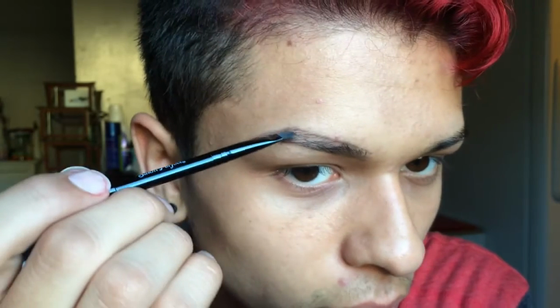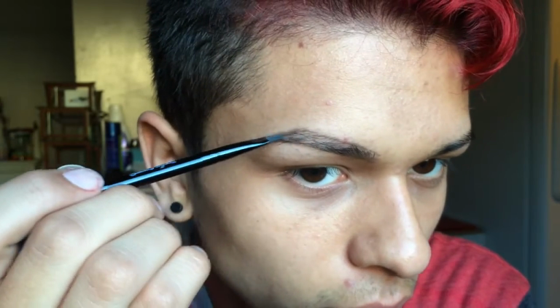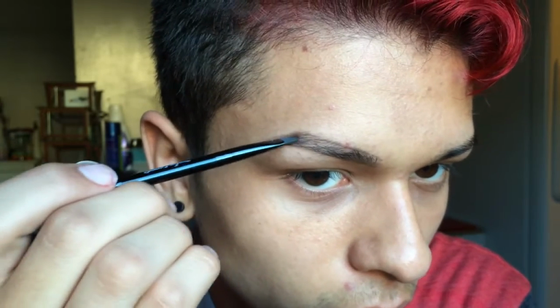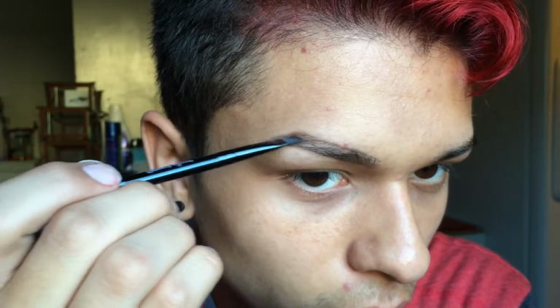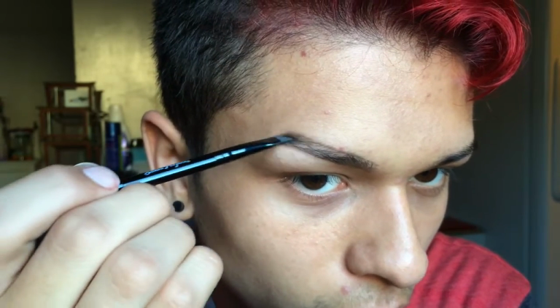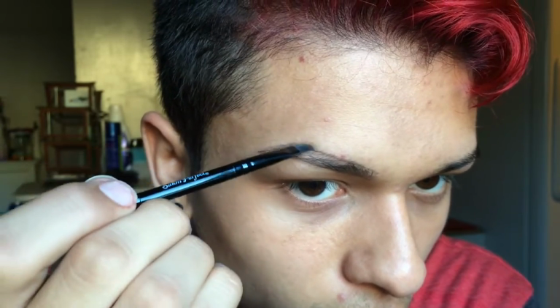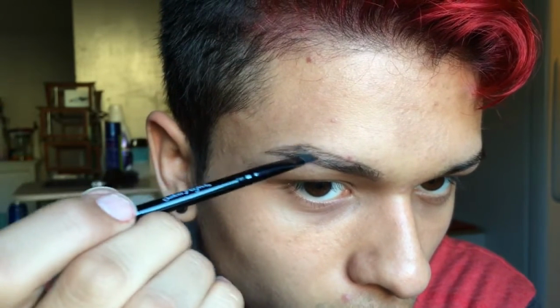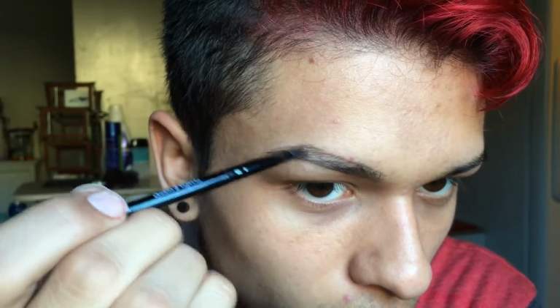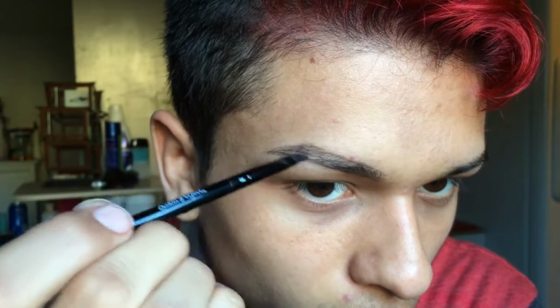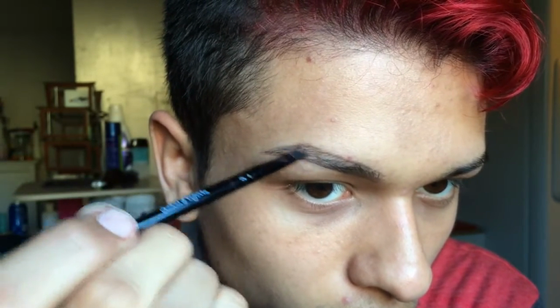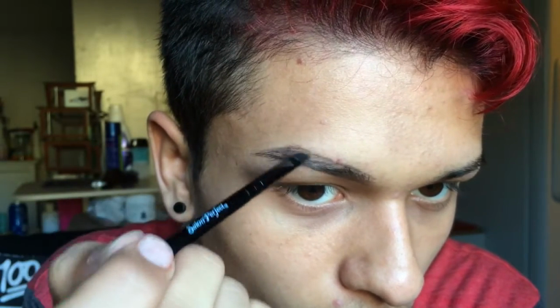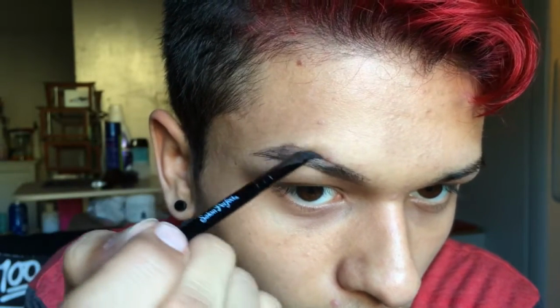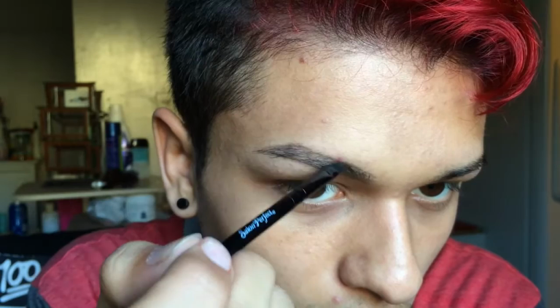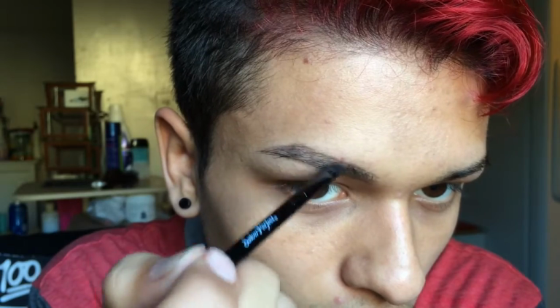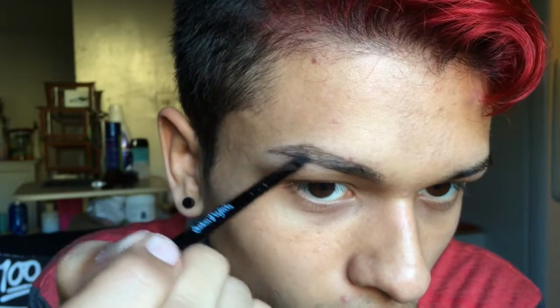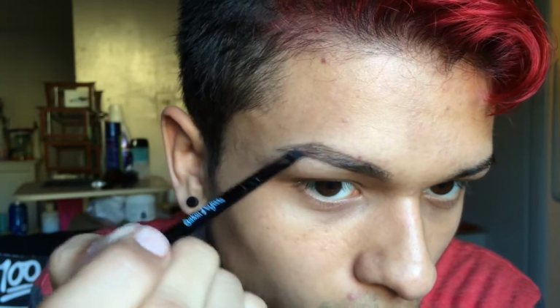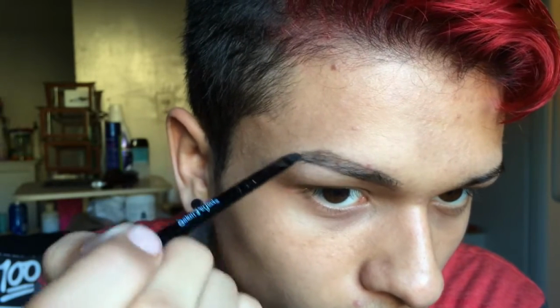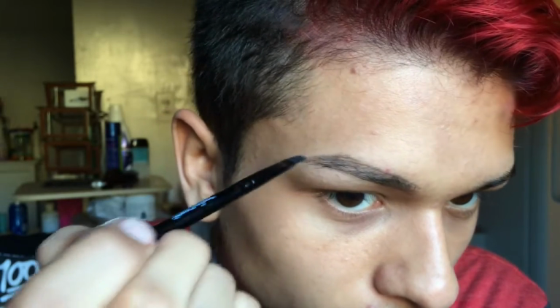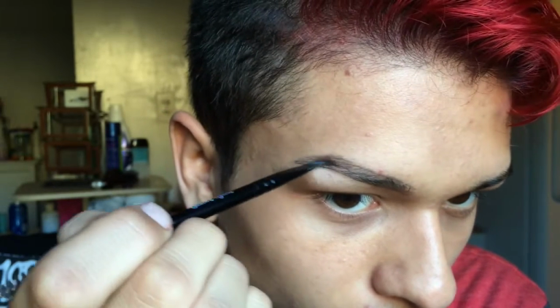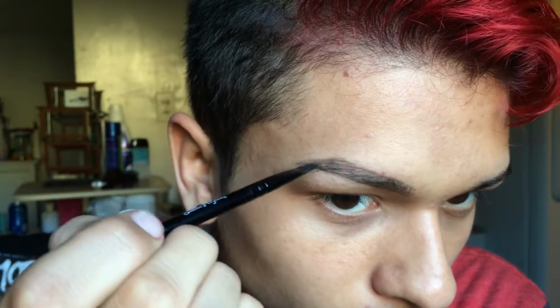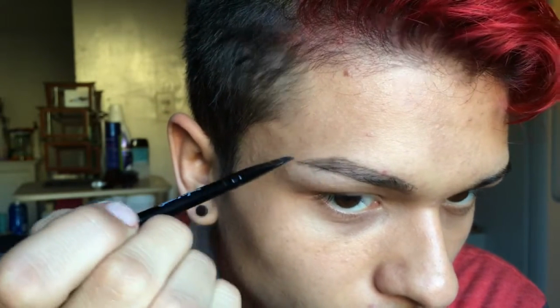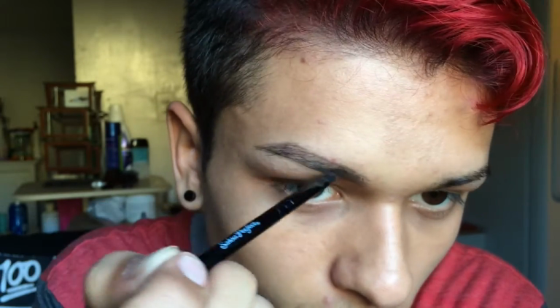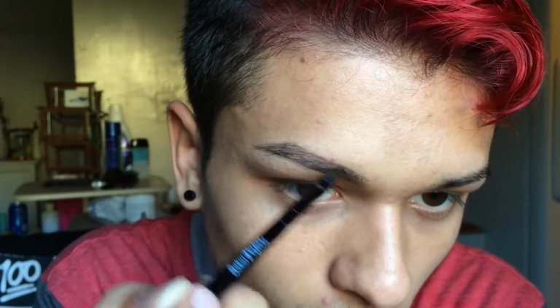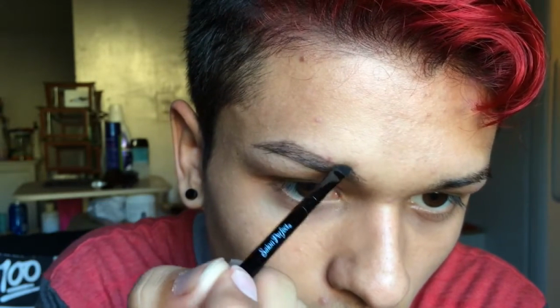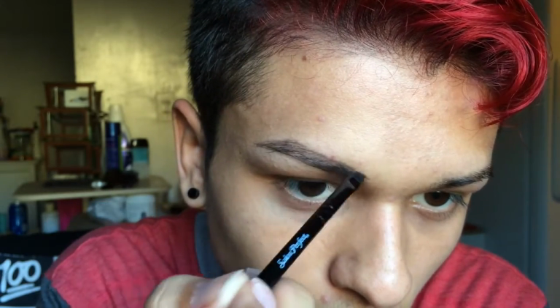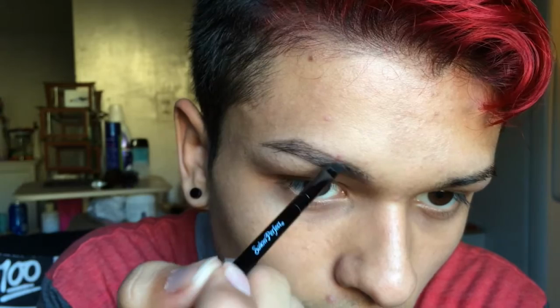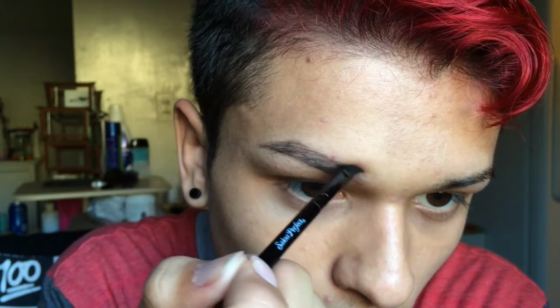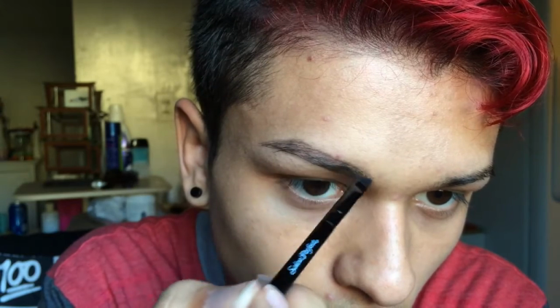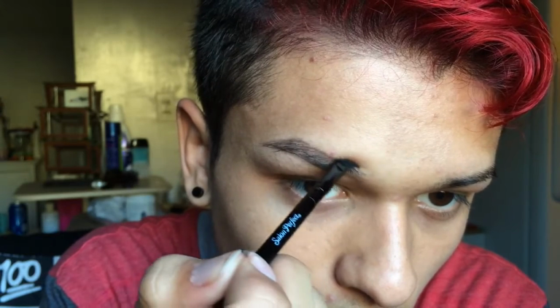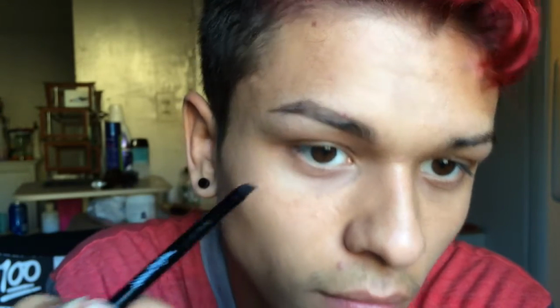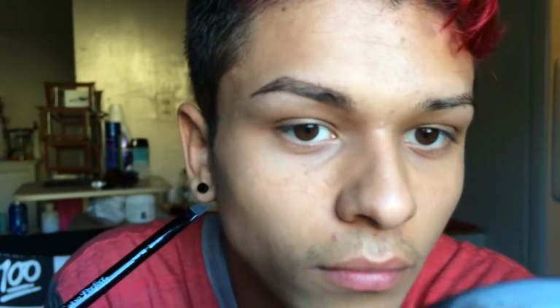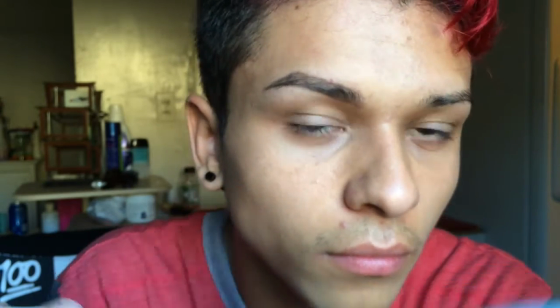Now what I'm doing is filling it in. The end of the brow is supposed to be darker than the inner part, but I kind of didn't really fill it in dark enough.